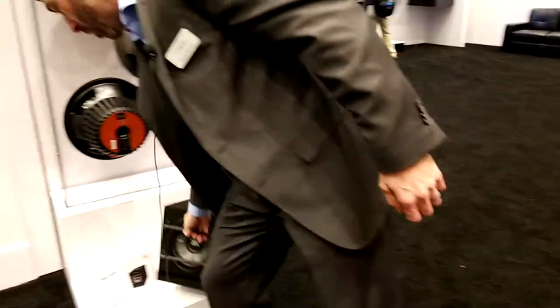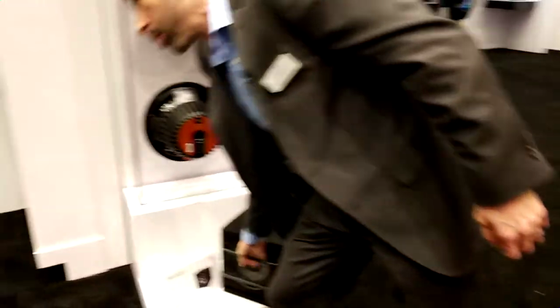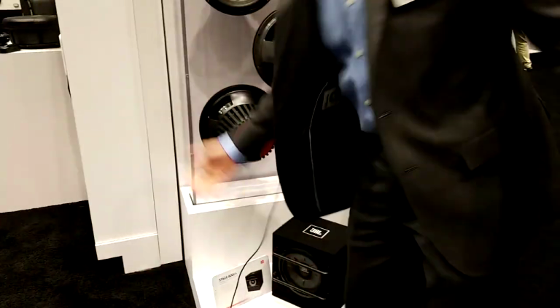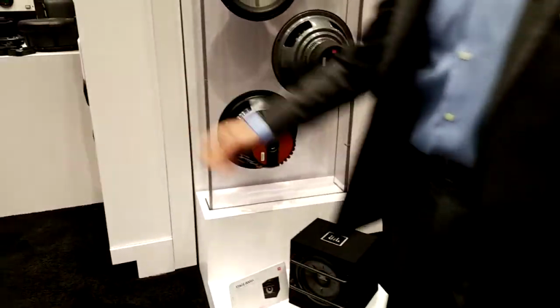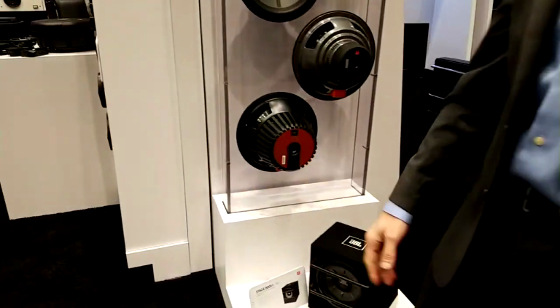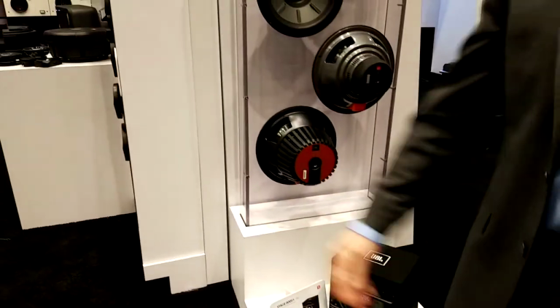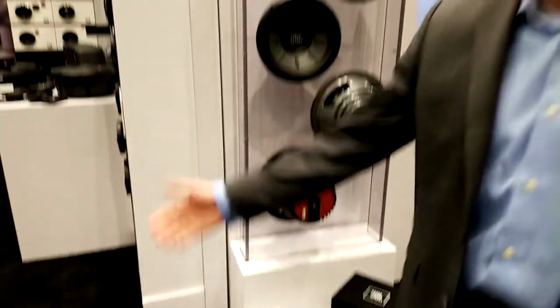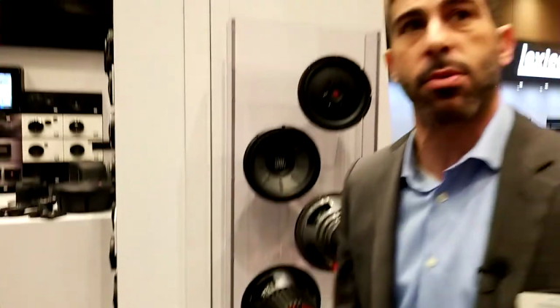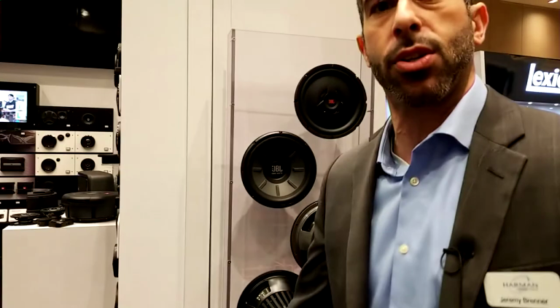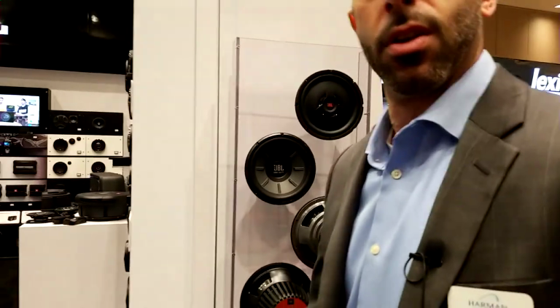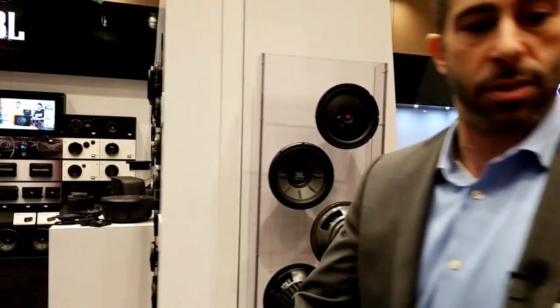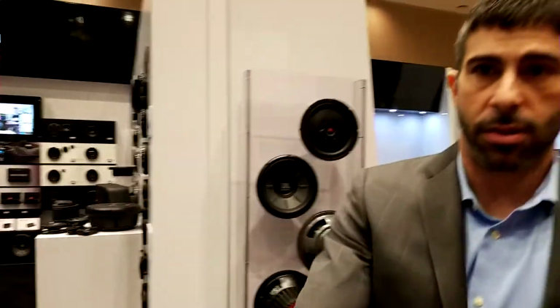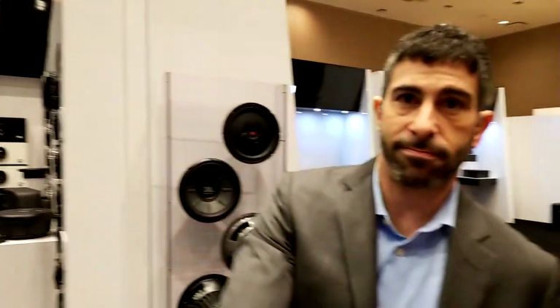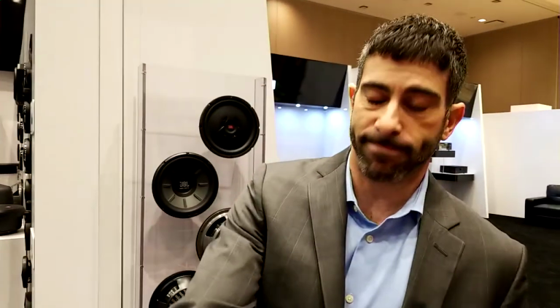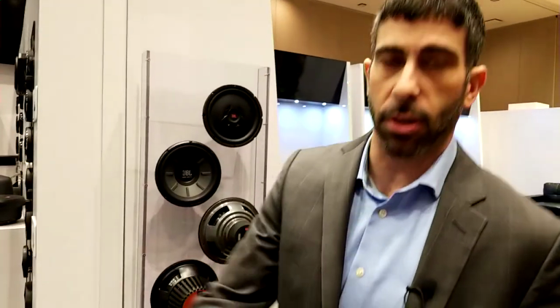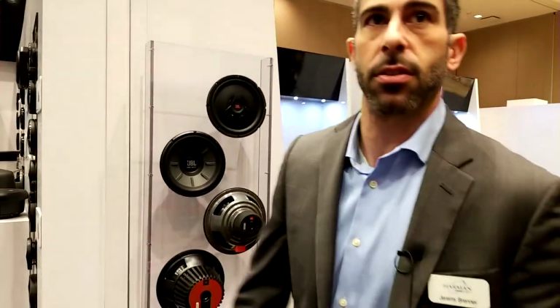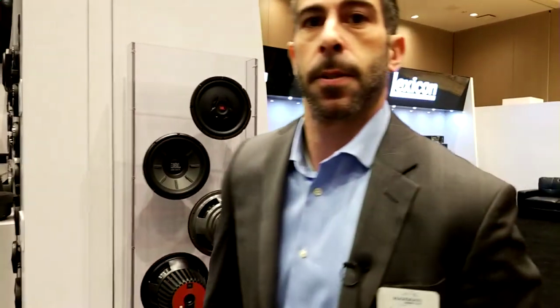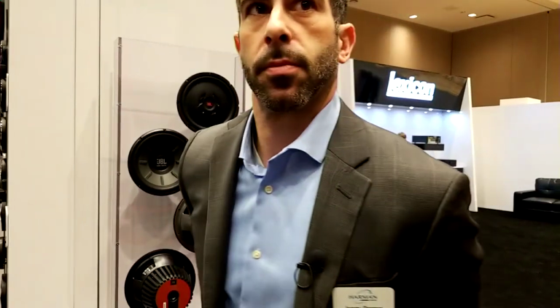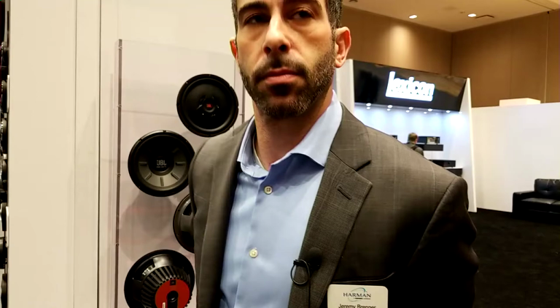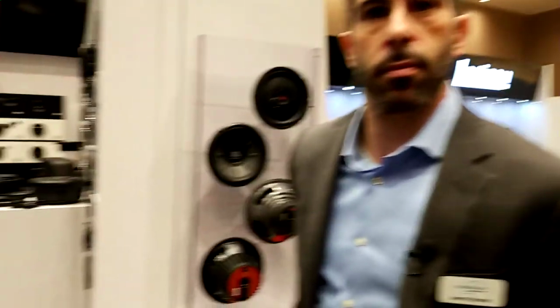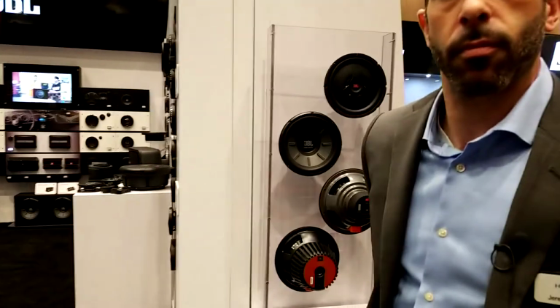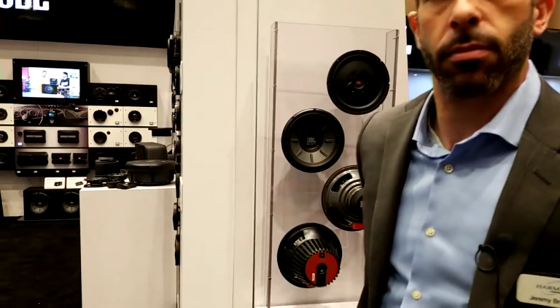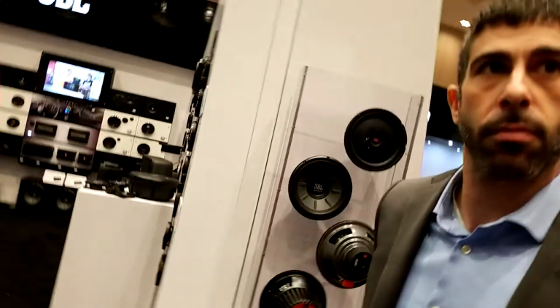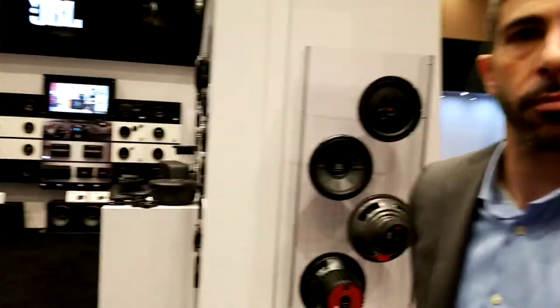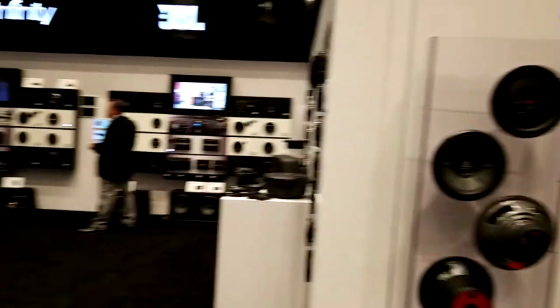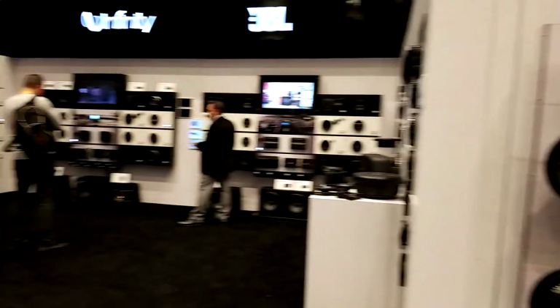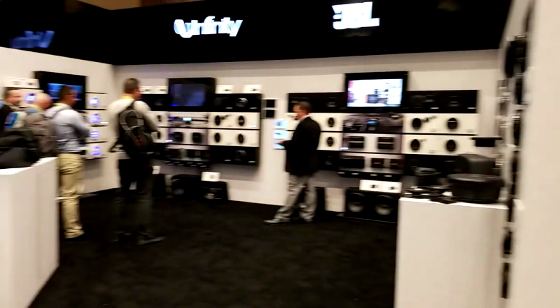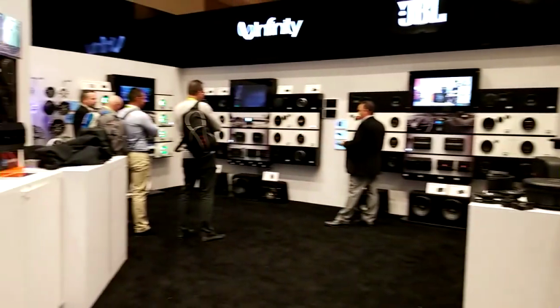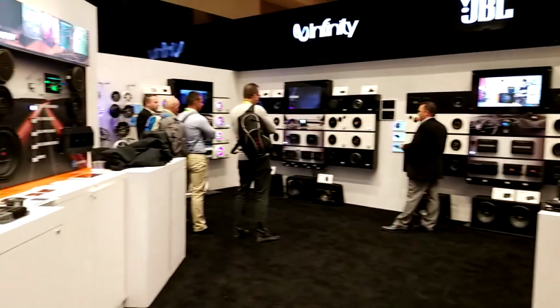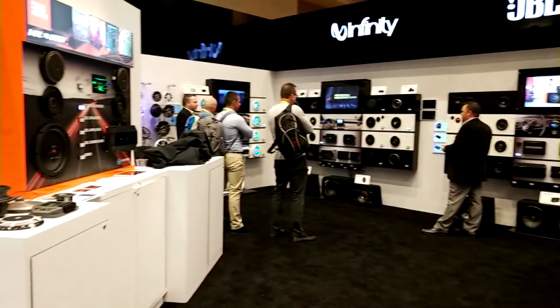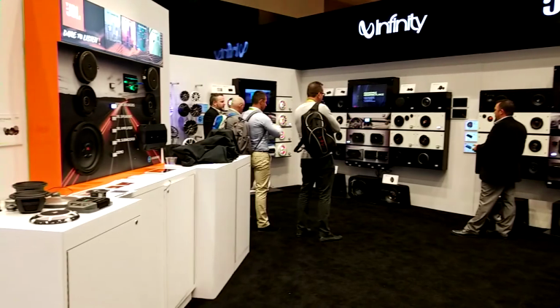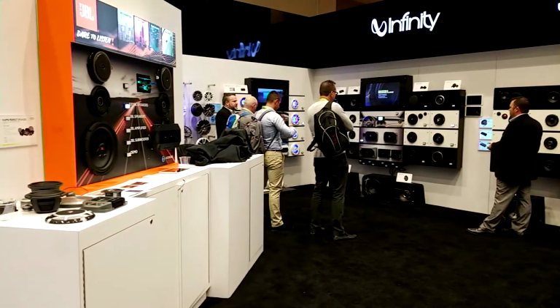That's about everything we've got. I appreciate you coming by — it was a pleasure. Thank you very much, Jeremy. Everyone go to harmankardon.com or jbl.com to see all these wonderful speakers and all that good stuff.